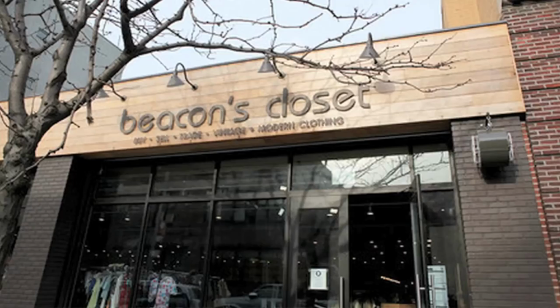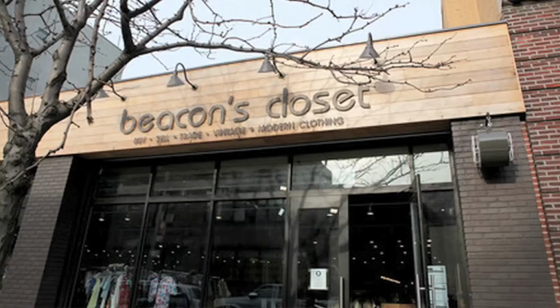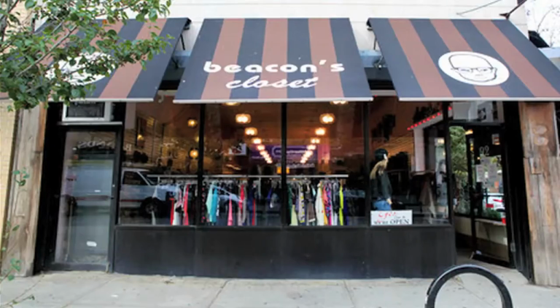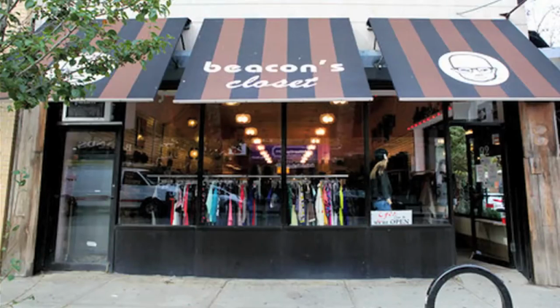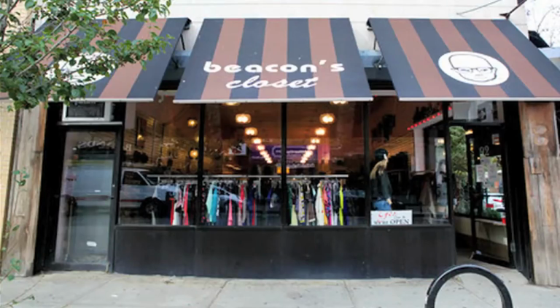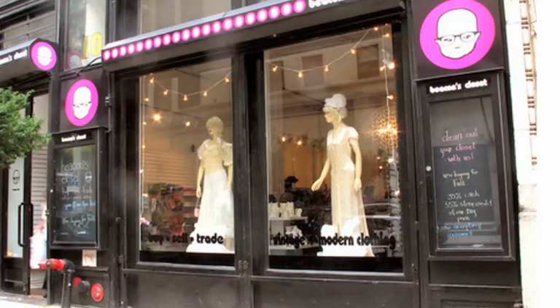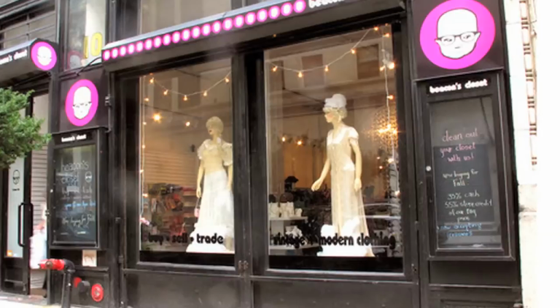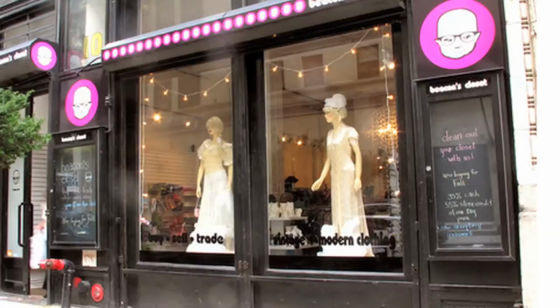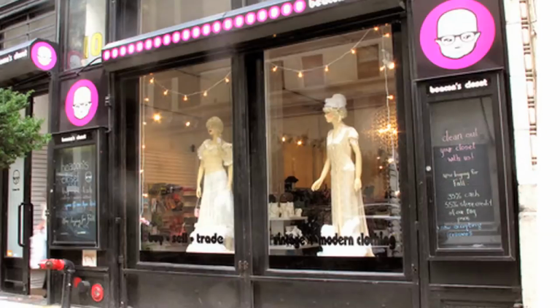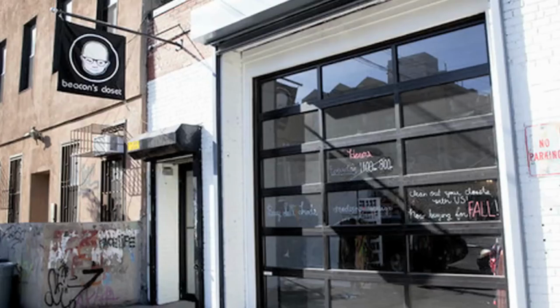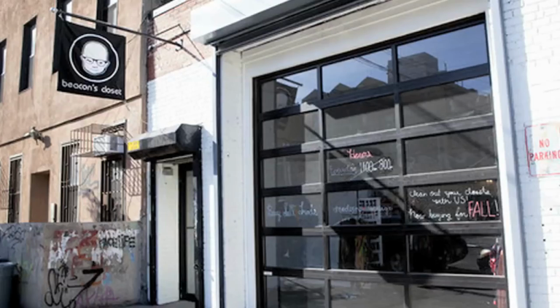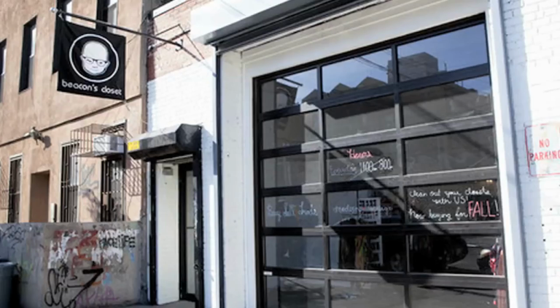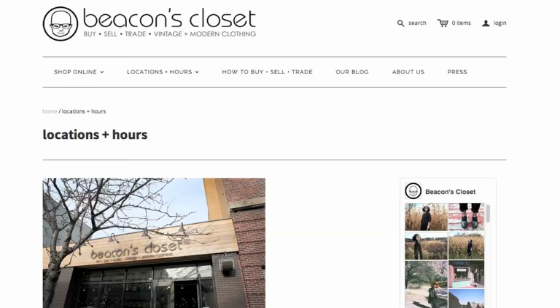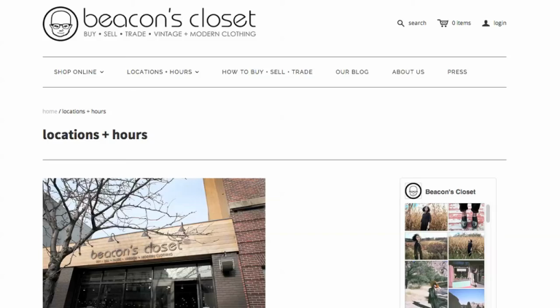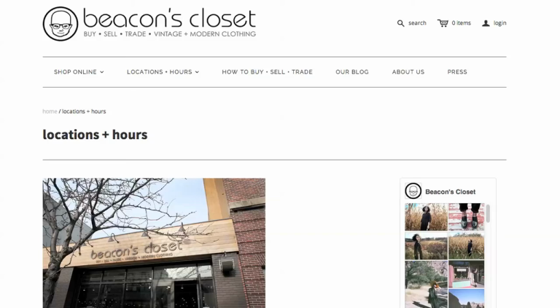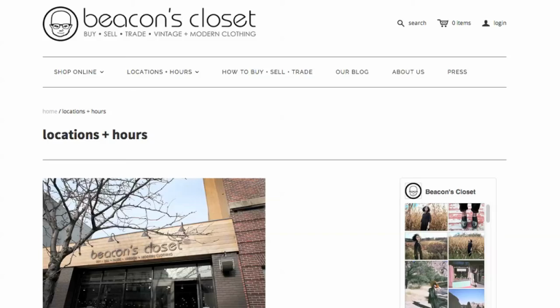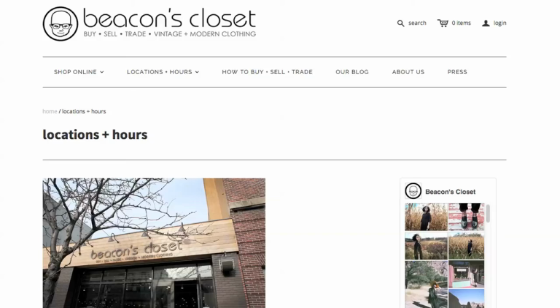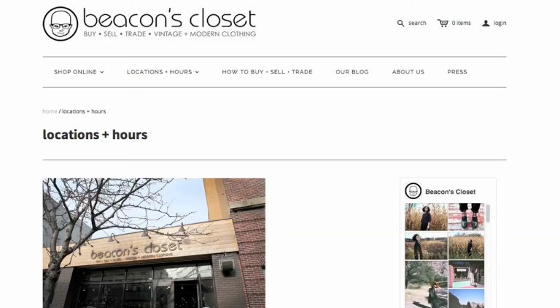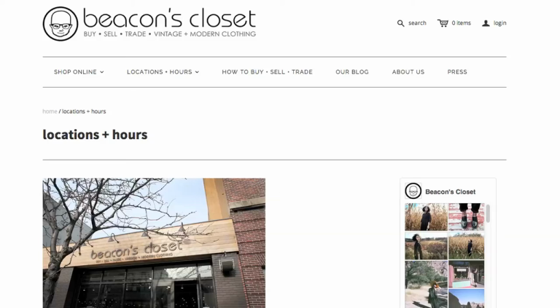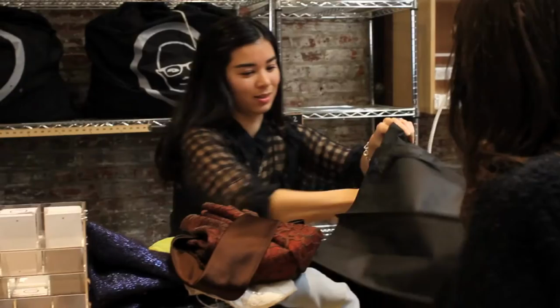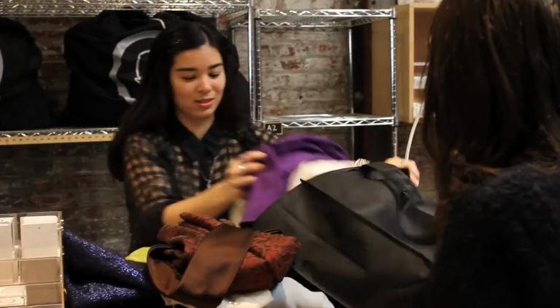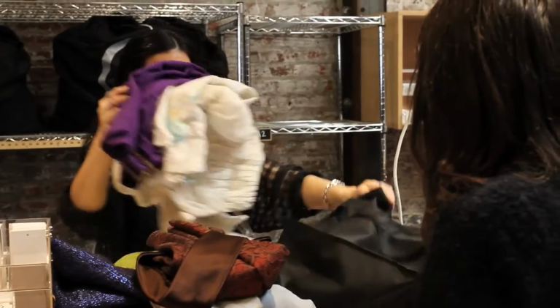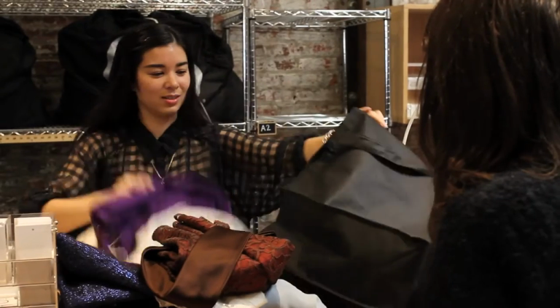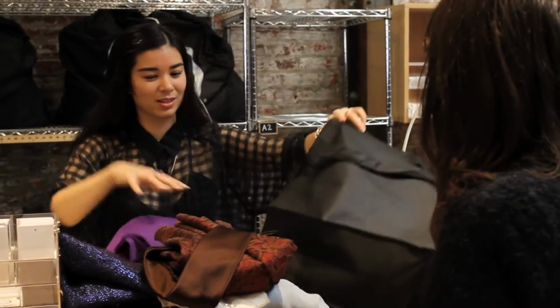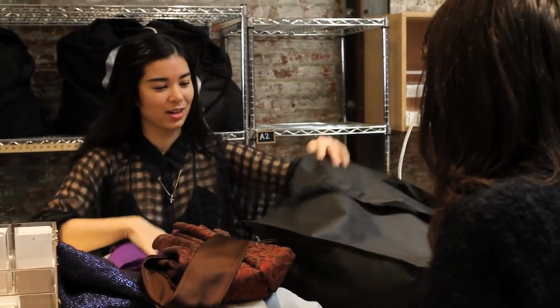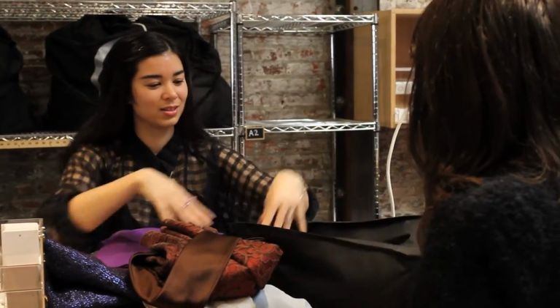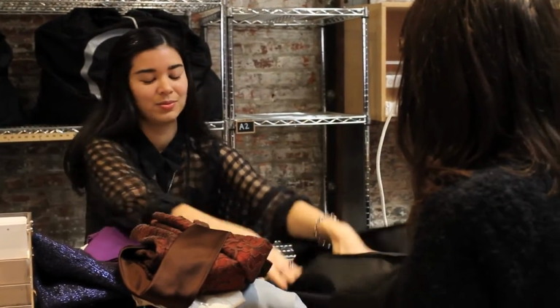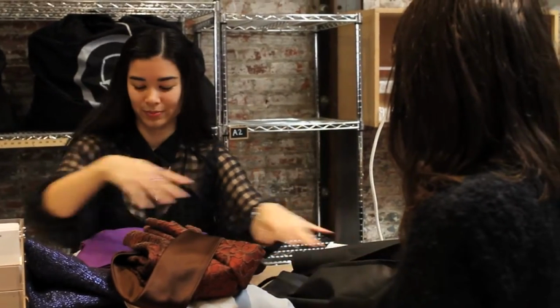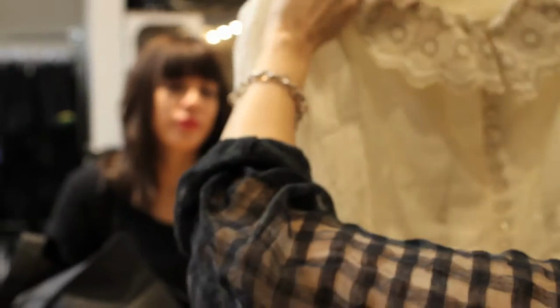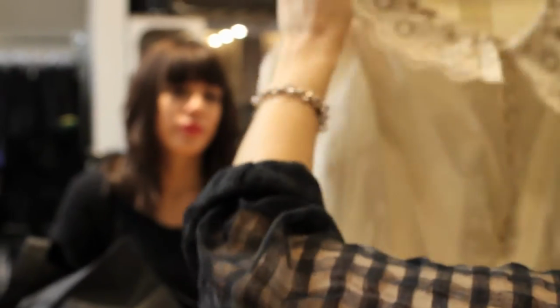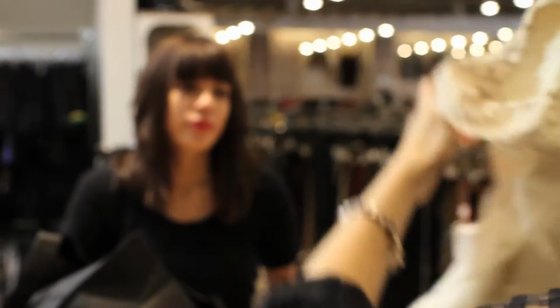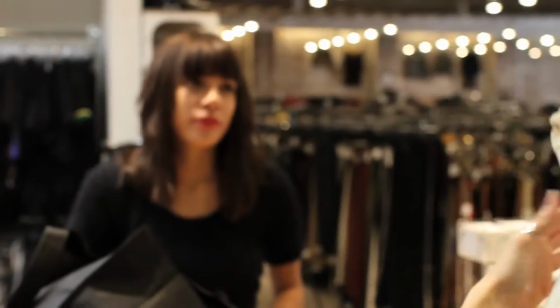There are four Beacon's Closet locations within New York City. Check out our website to find the one closest to you. We buy seven days a week, up until half an hour before closing.